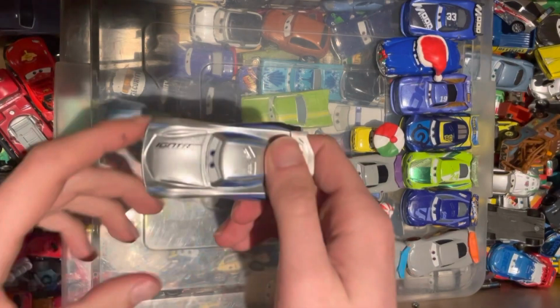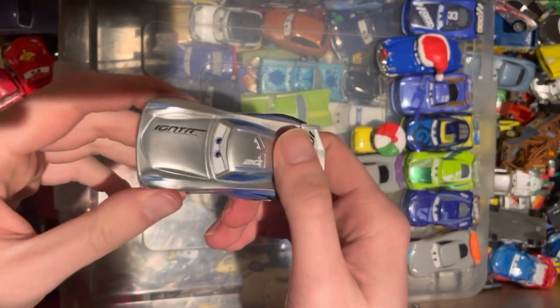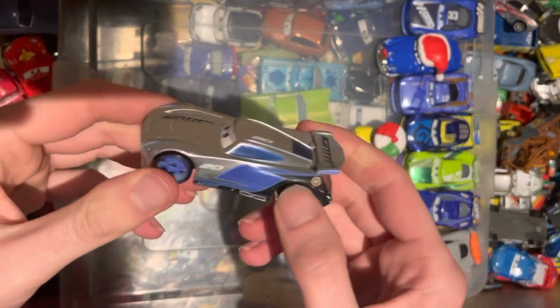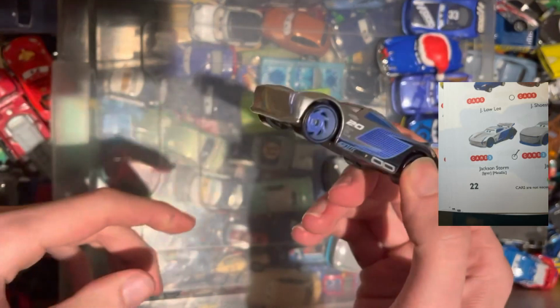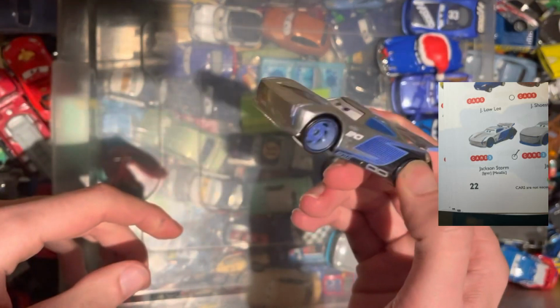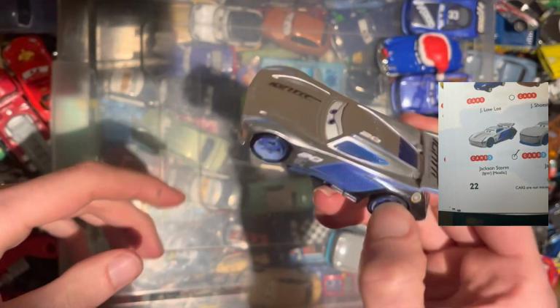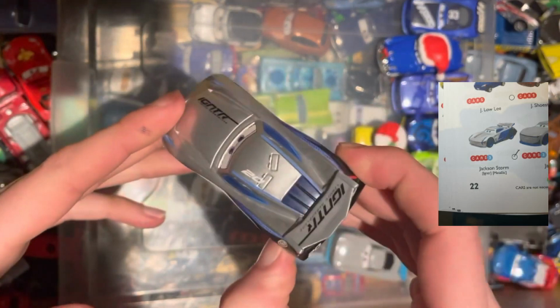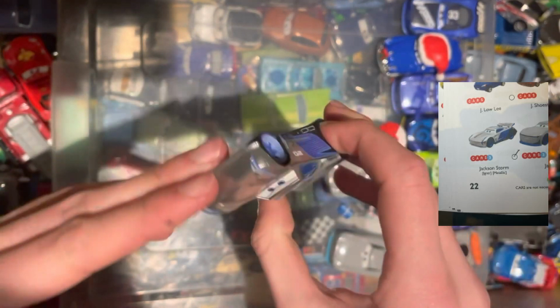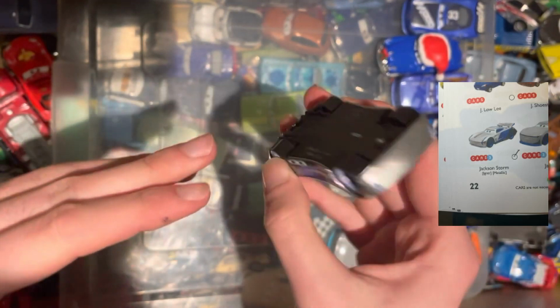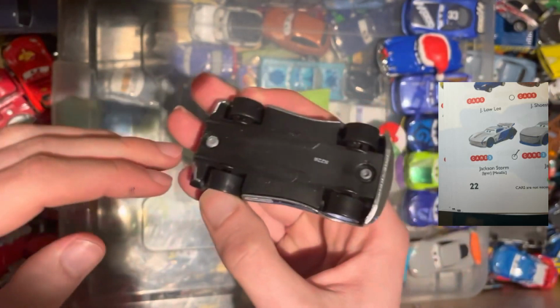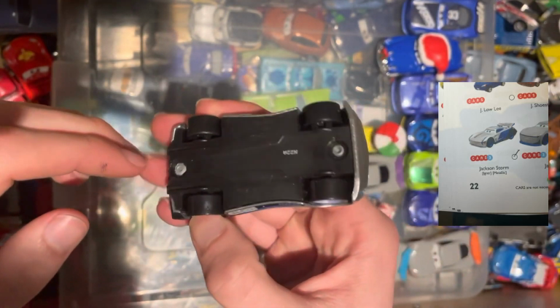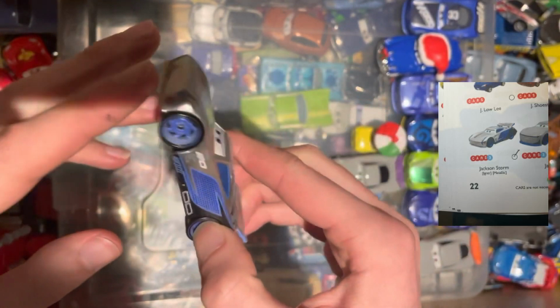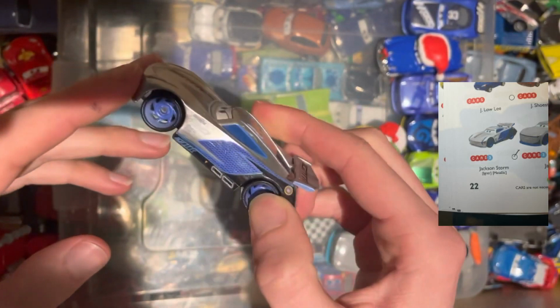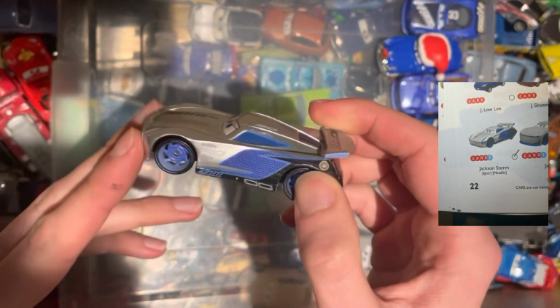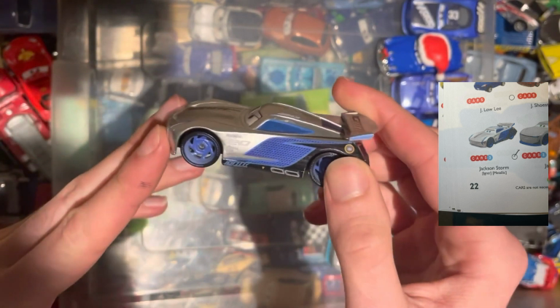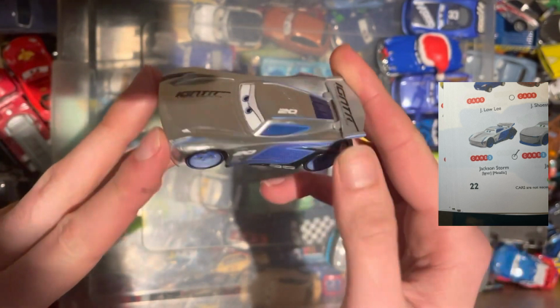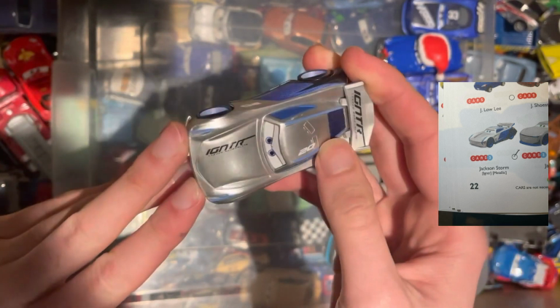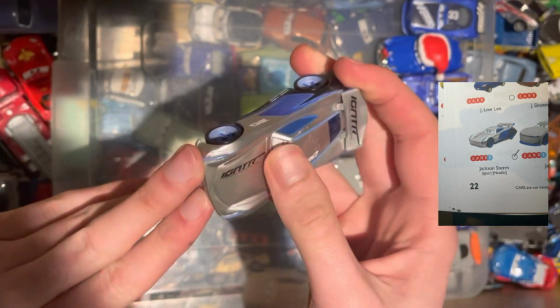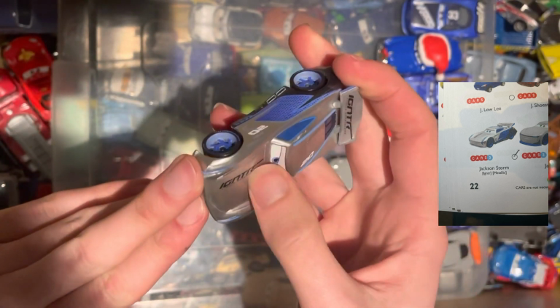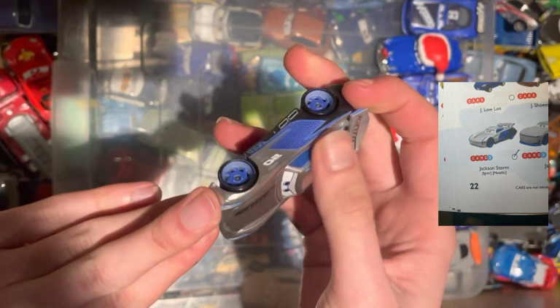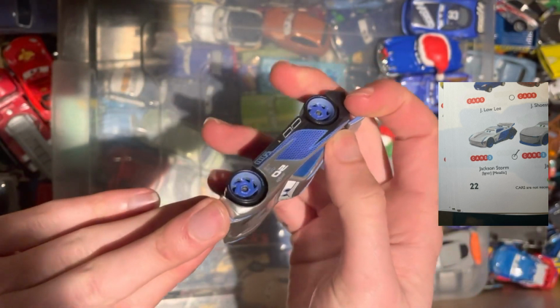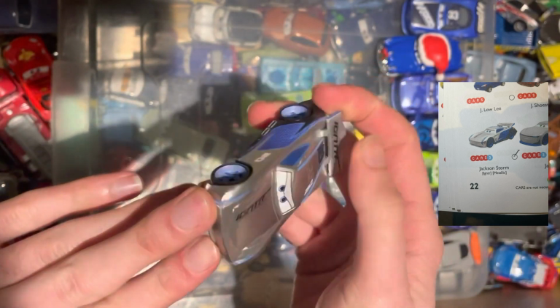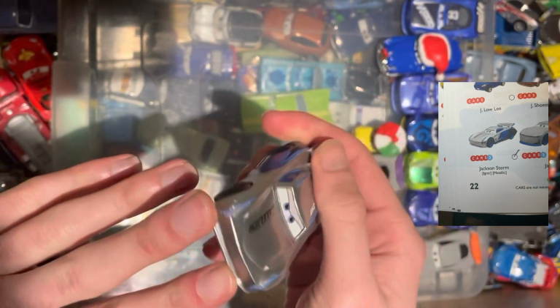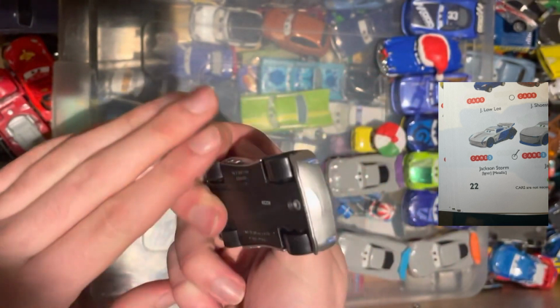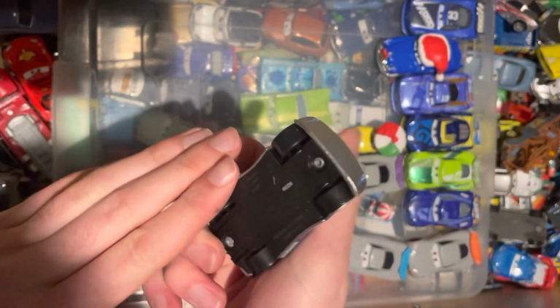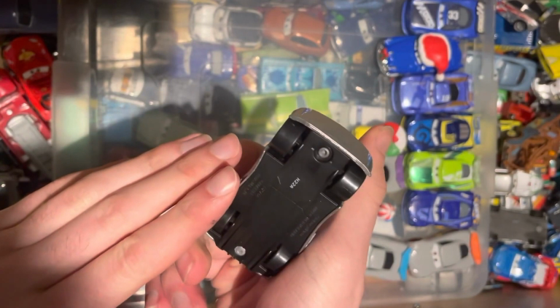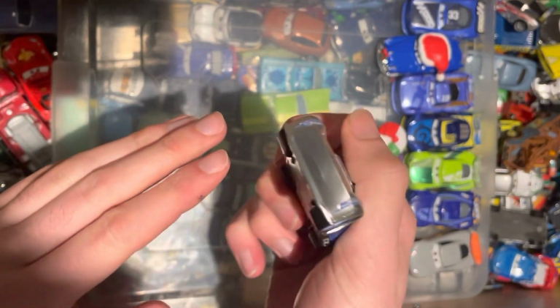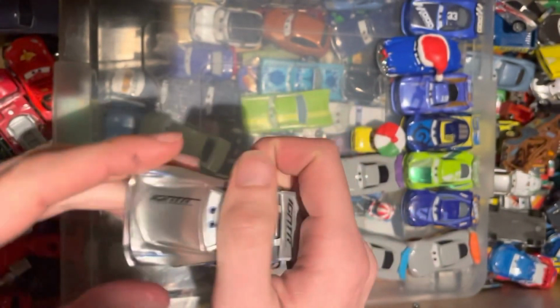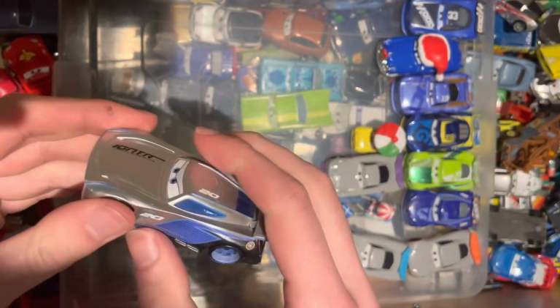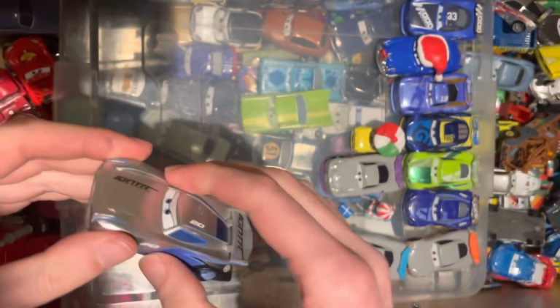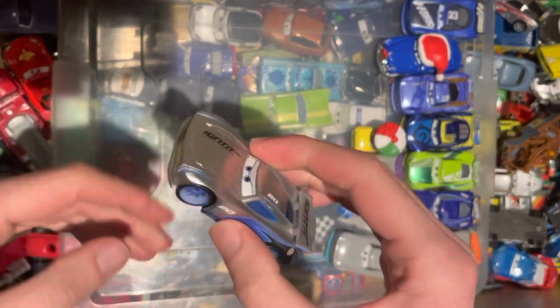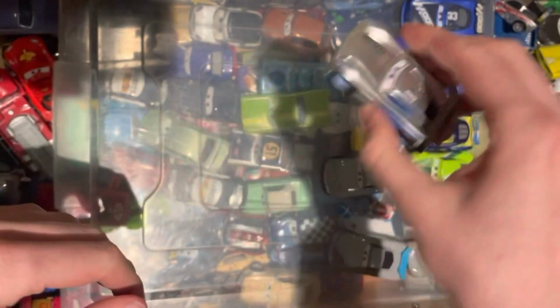Next up, we have Metallic Jackson Storm — the number 20 next-gen car. Pretty cool indeed, nice to look at. Another one to tick off the list.